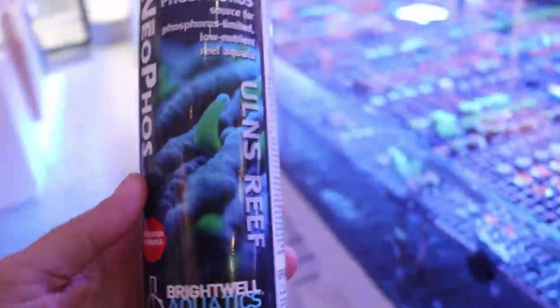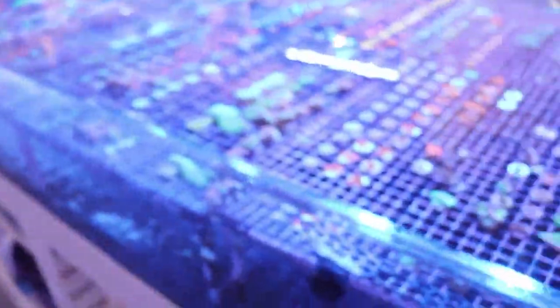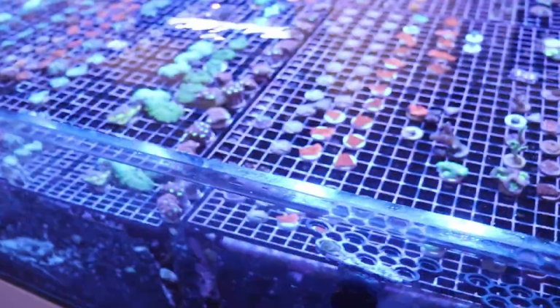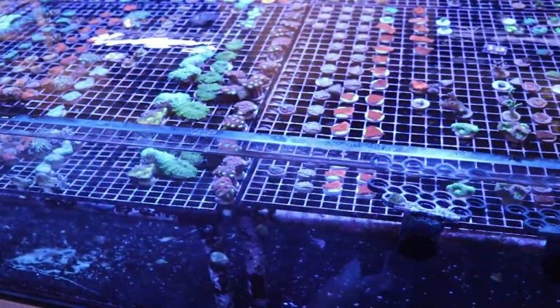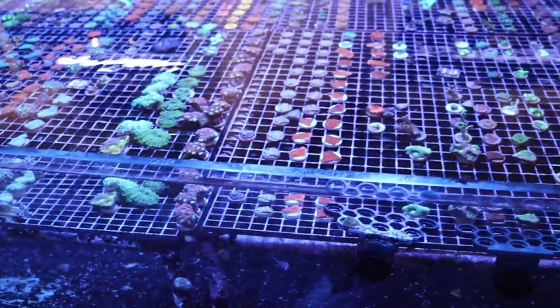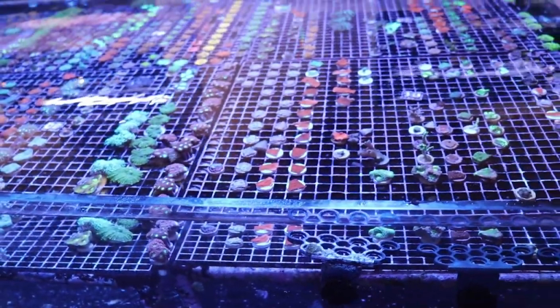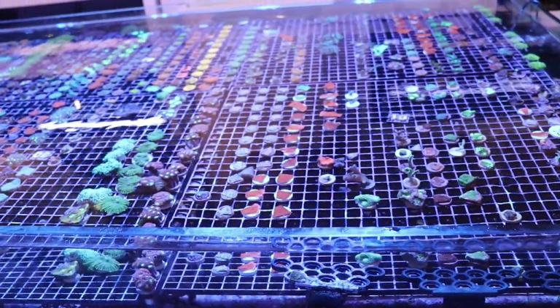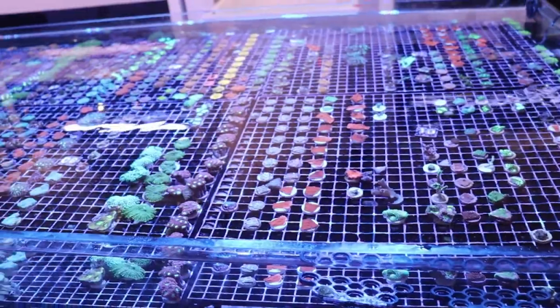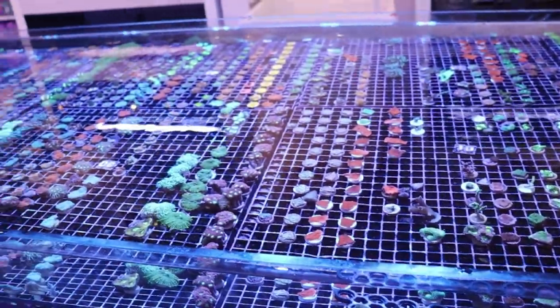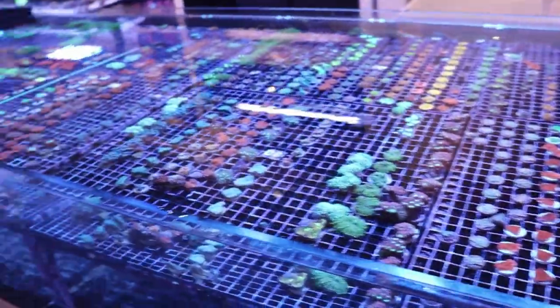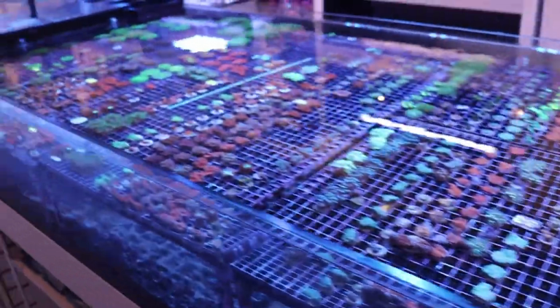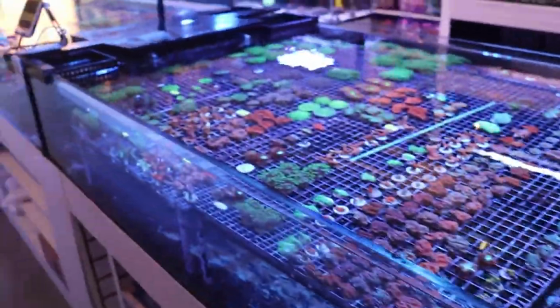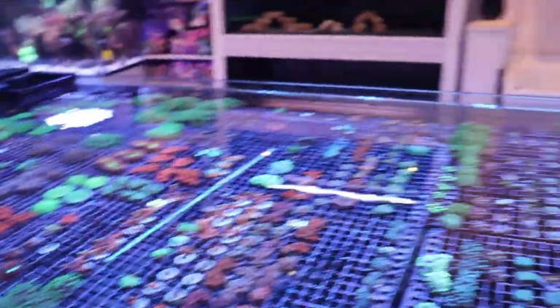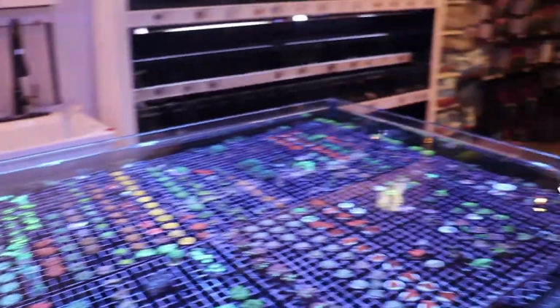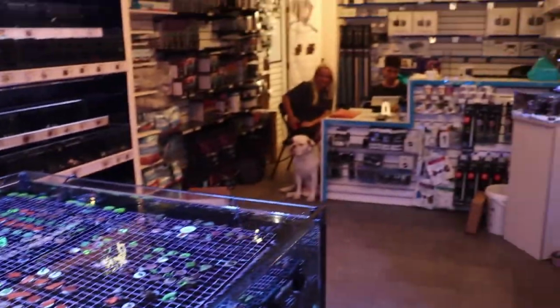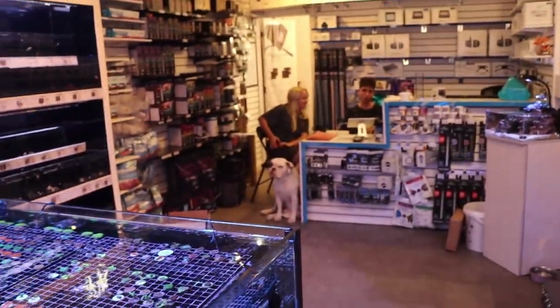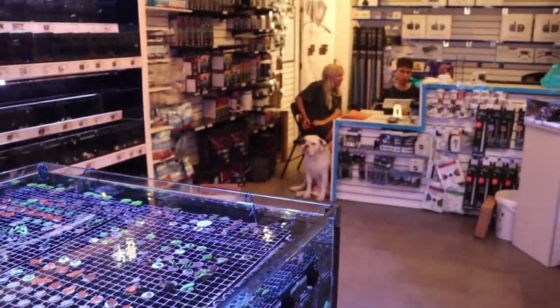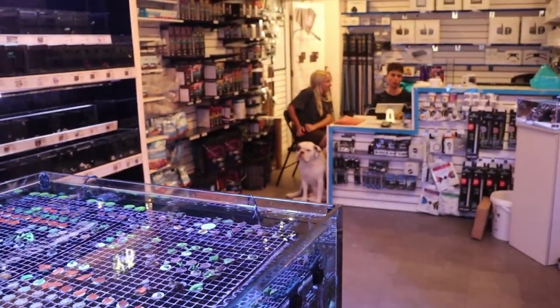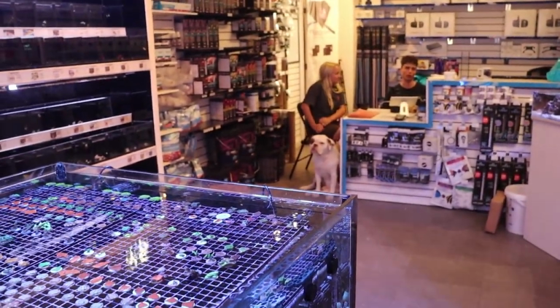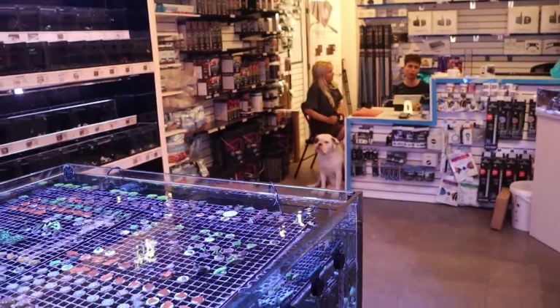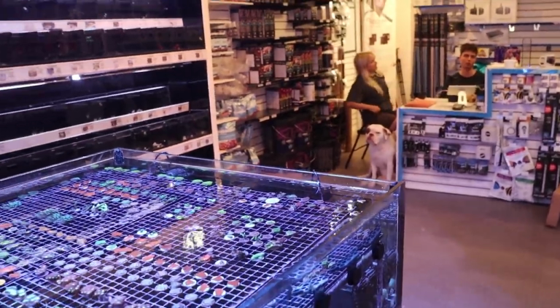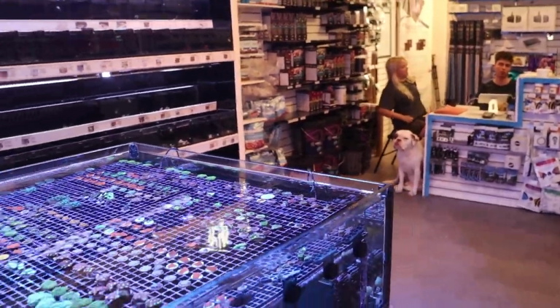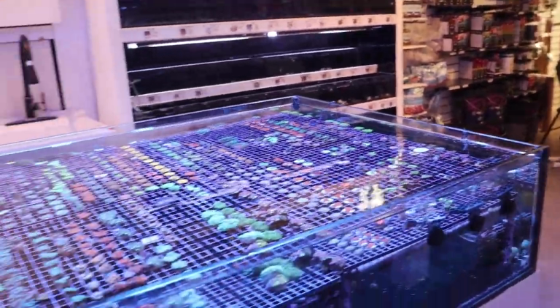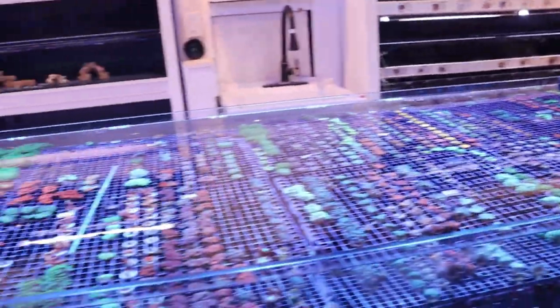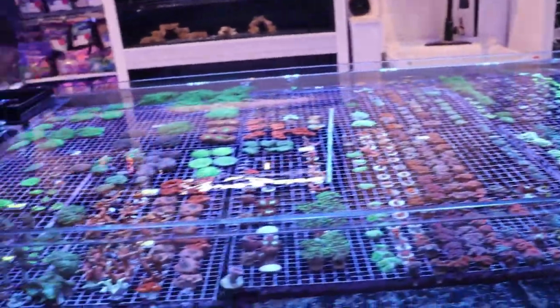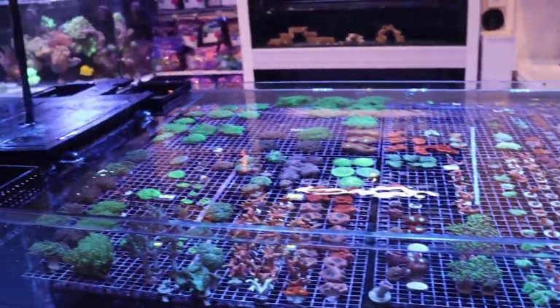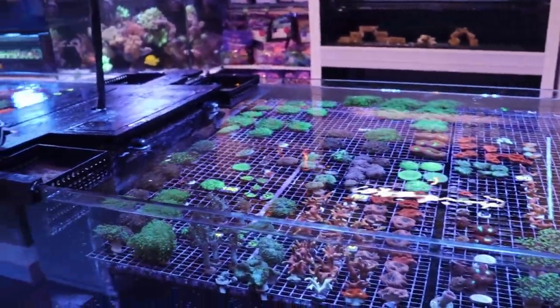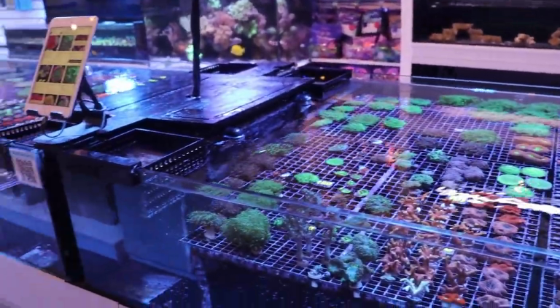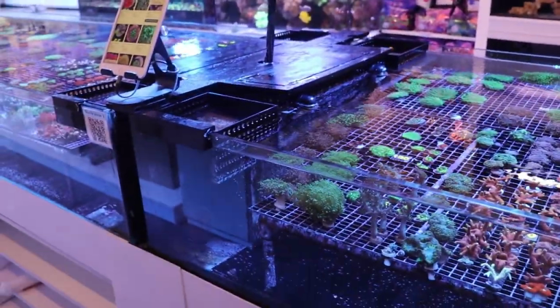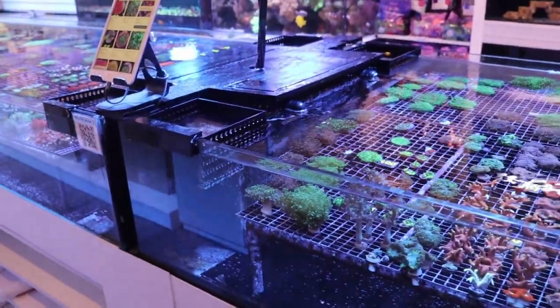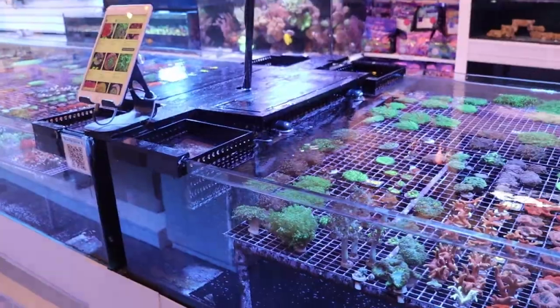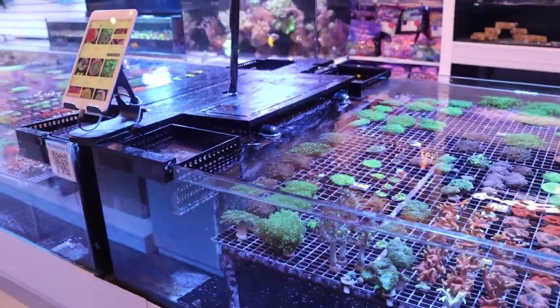We bottom out here quite often. What does that mean, bottoming out? We get phosphates of zero — 0.00 — when we tested. We're at zero point zero. You do need some phosphates in the water.